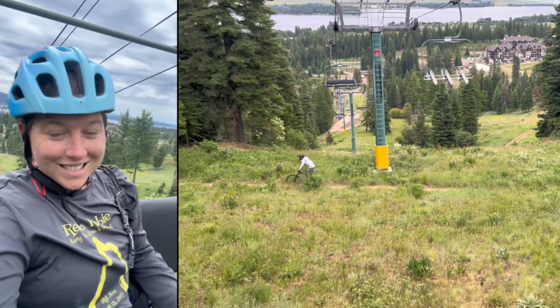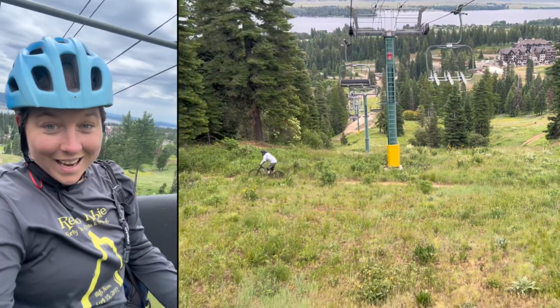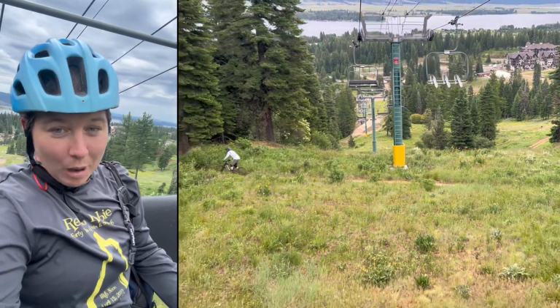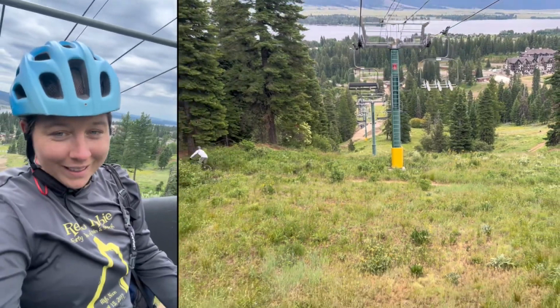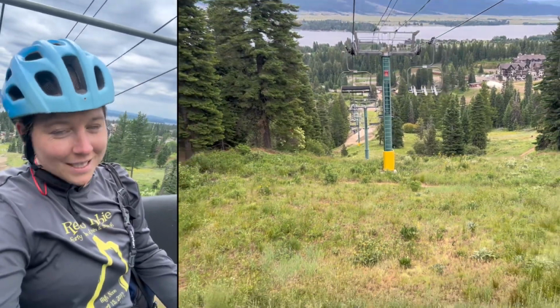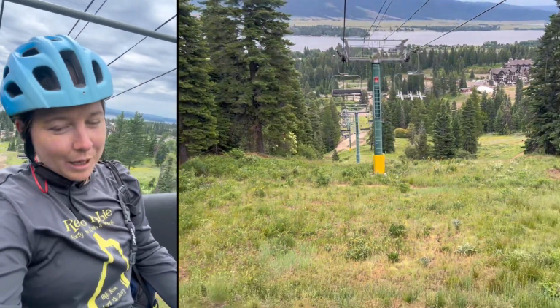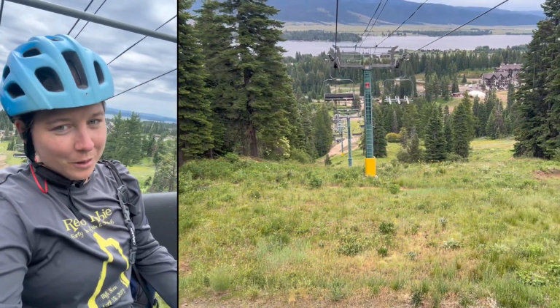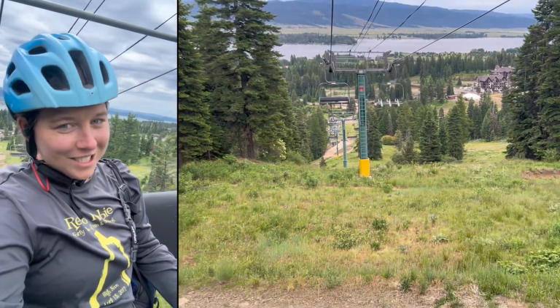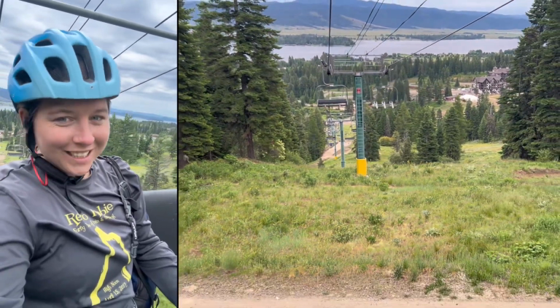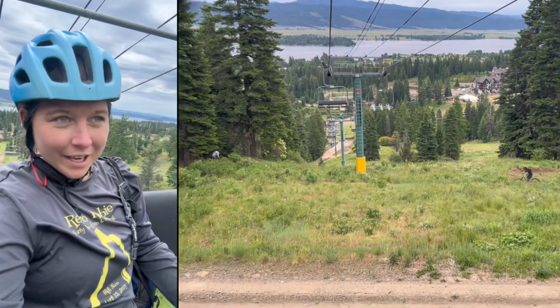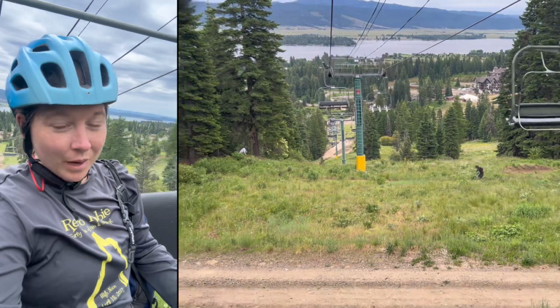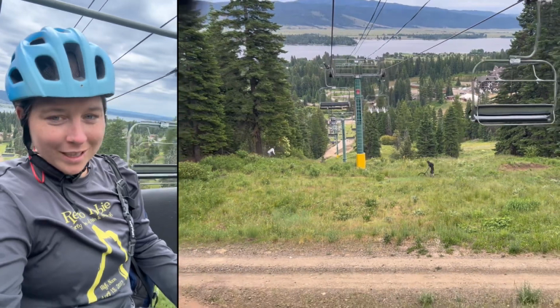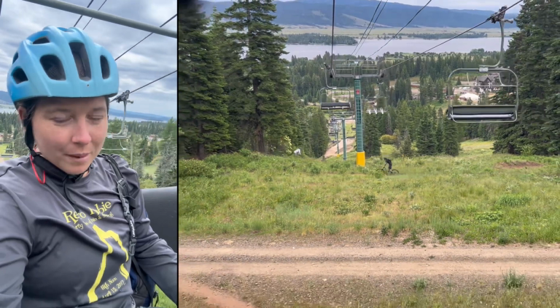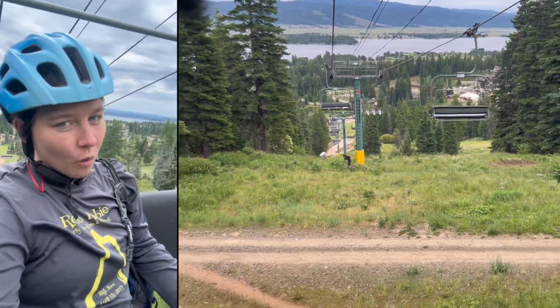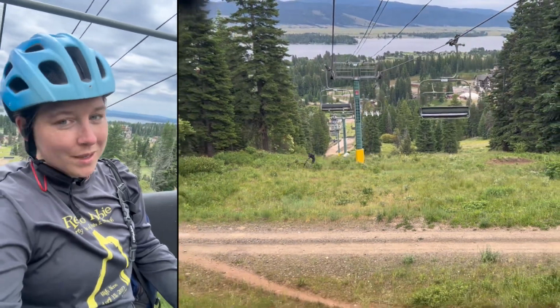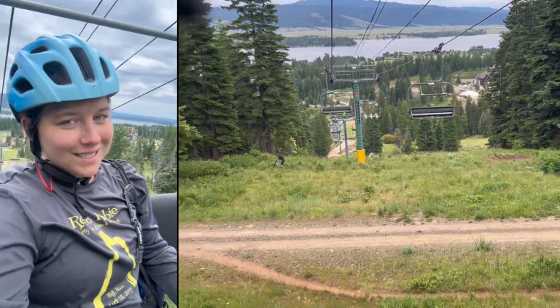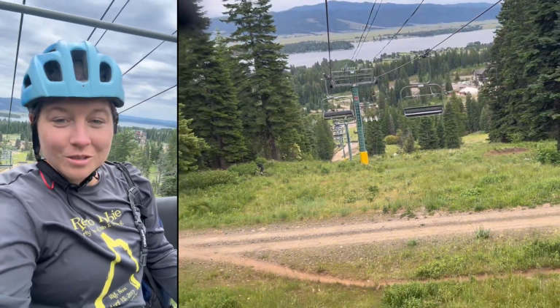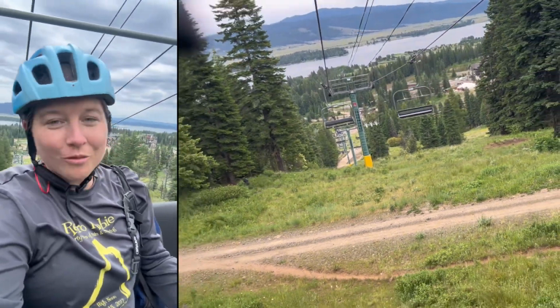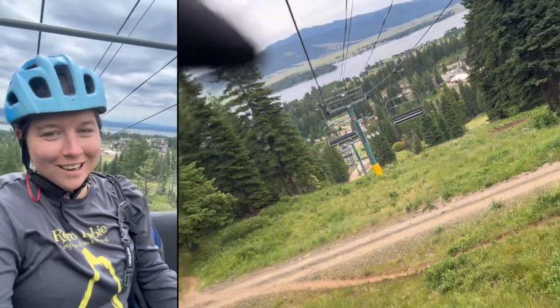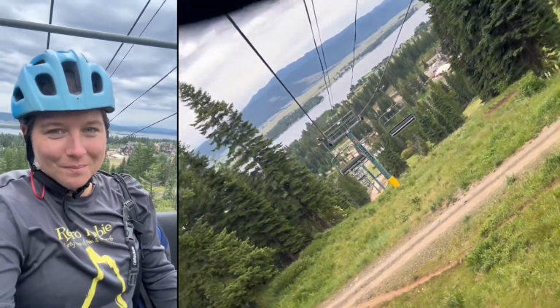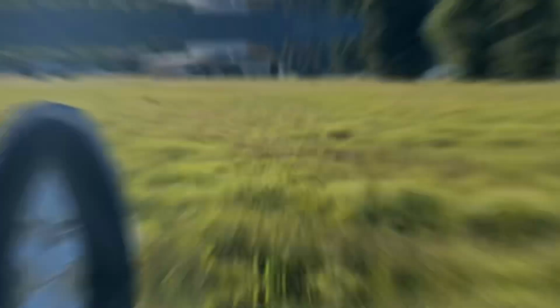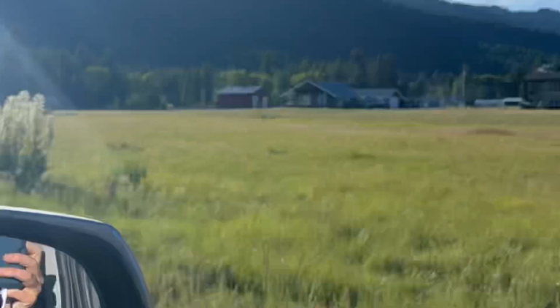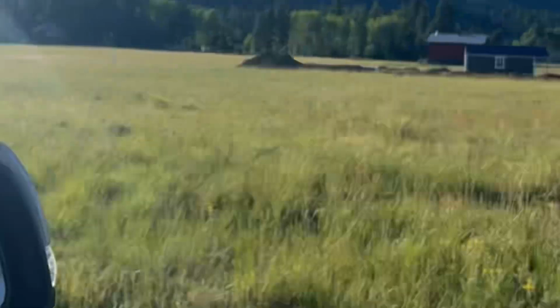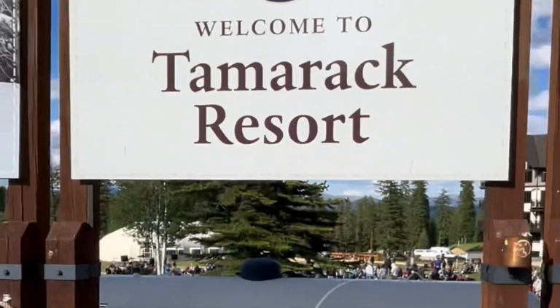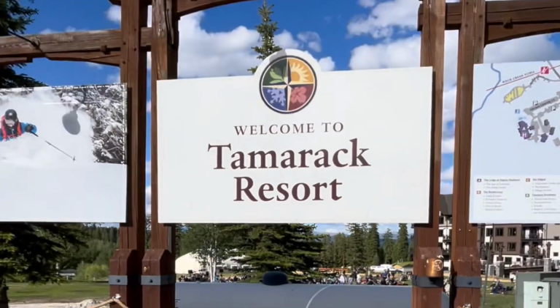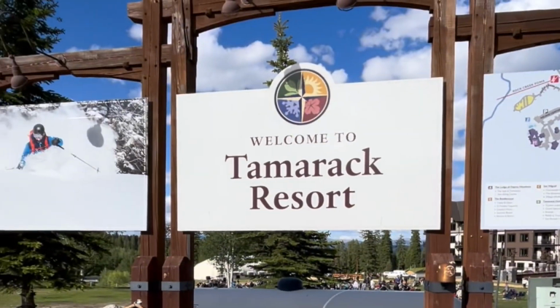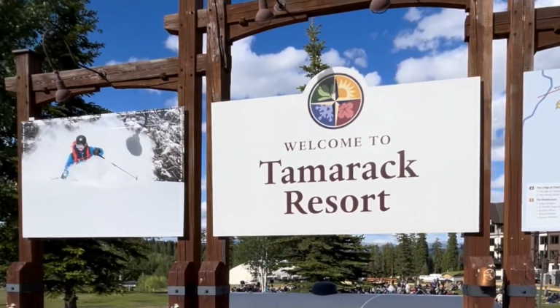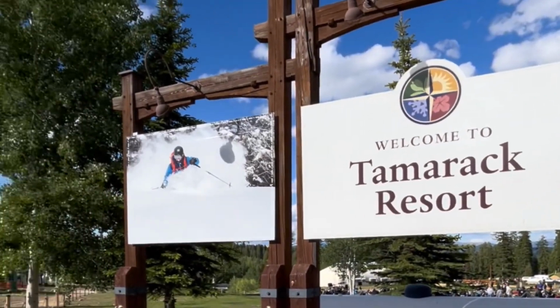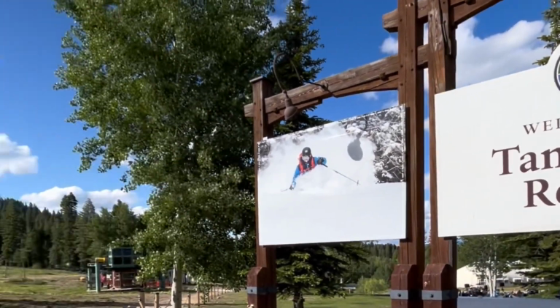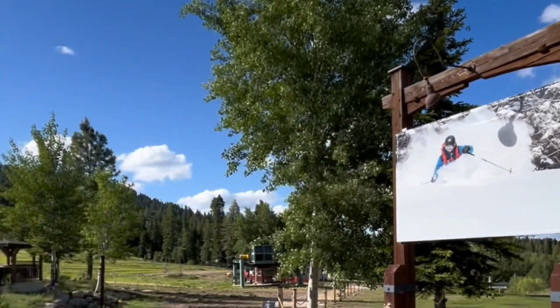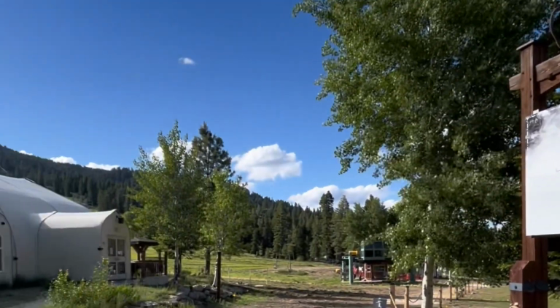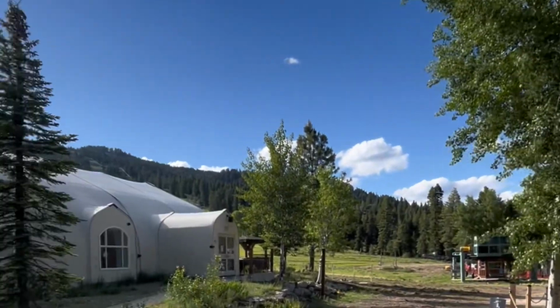Today I'm mountain biking at Tamarack Resort in Donnelly, Idaho, and we're gonna talk about why this place is so freaking awesome. Tamarack is about two hours from Boise and right on Cascade Lake, making it convenient for a weekend adventure.